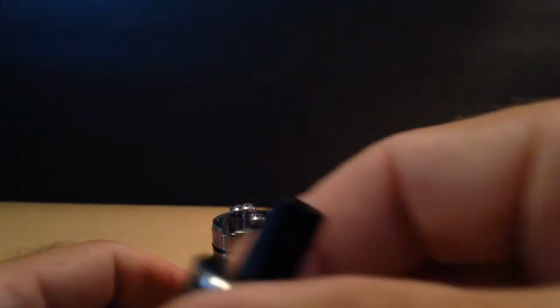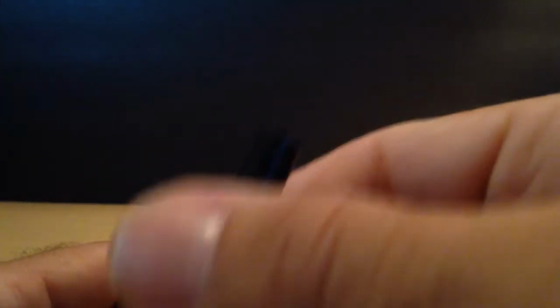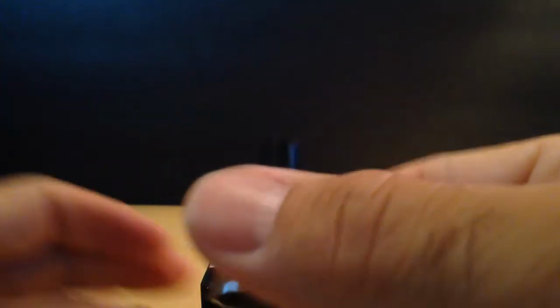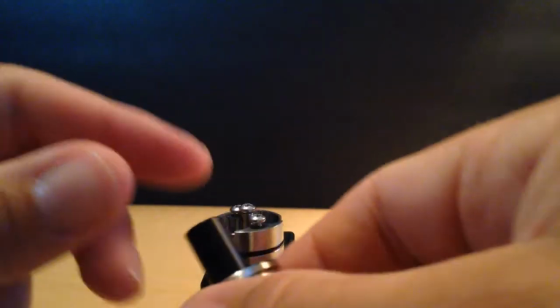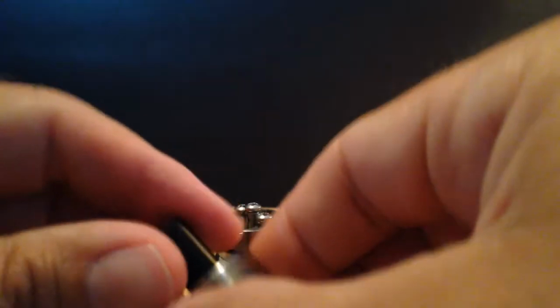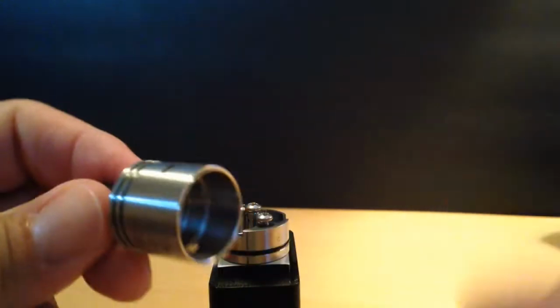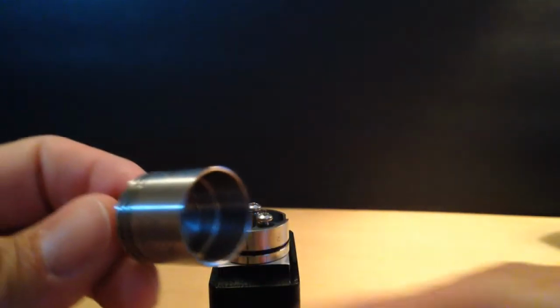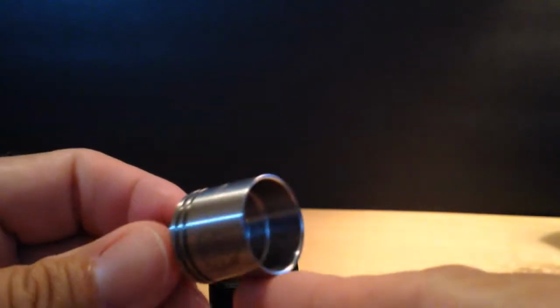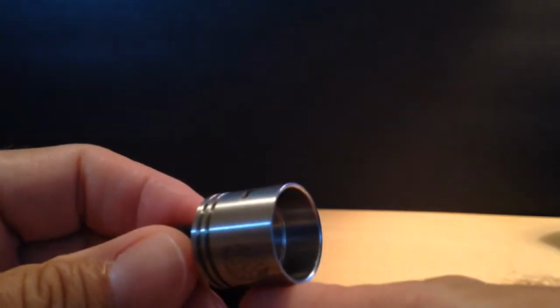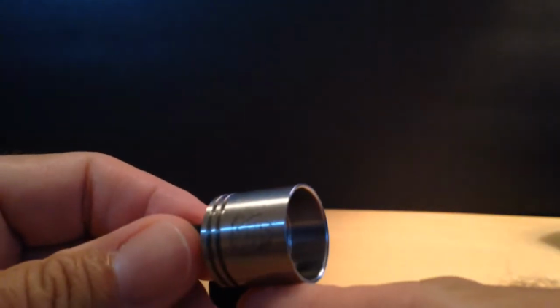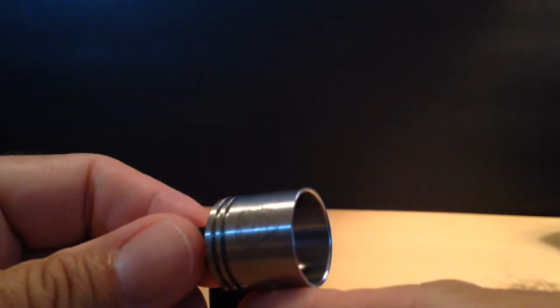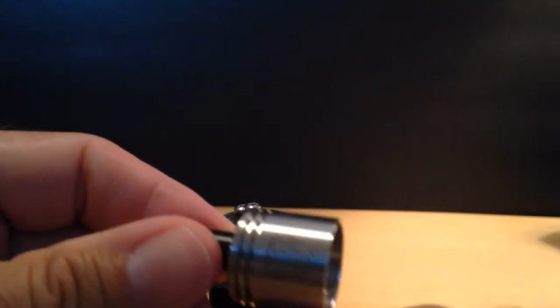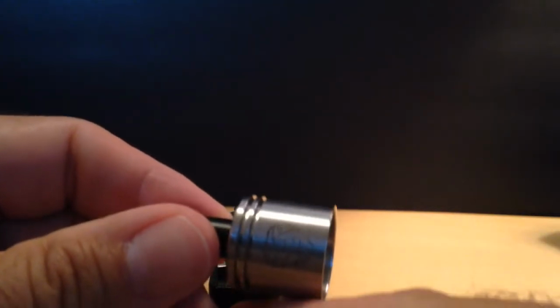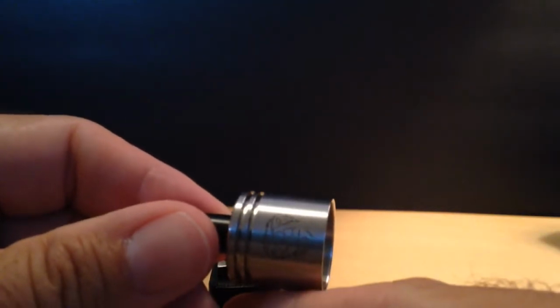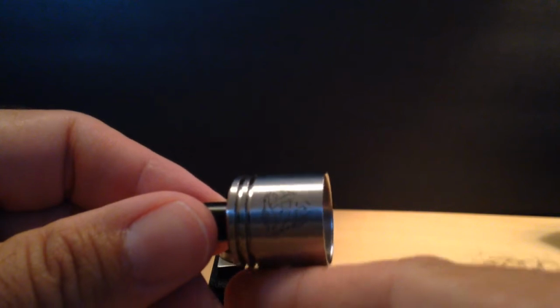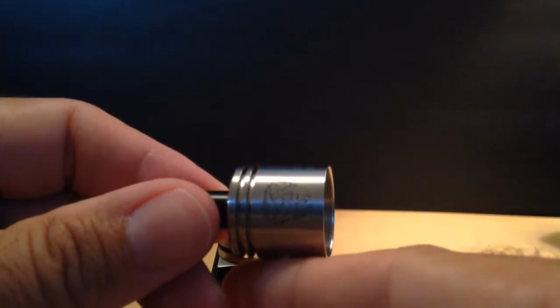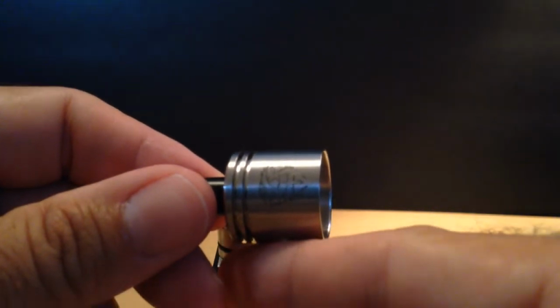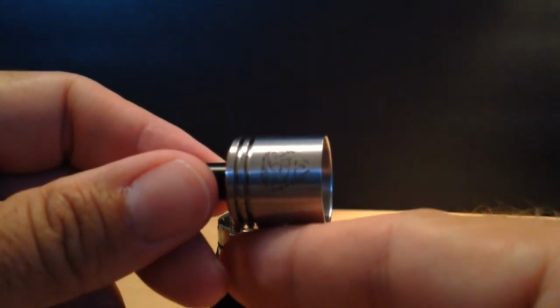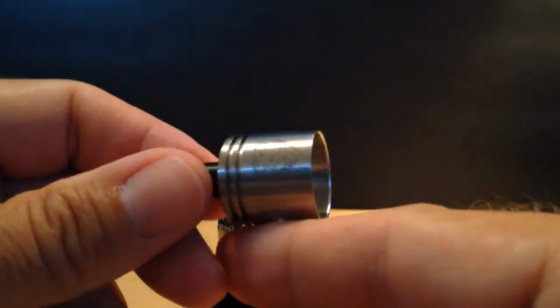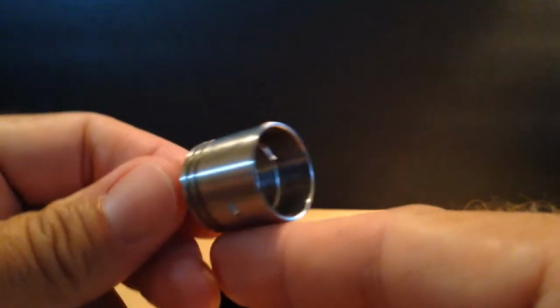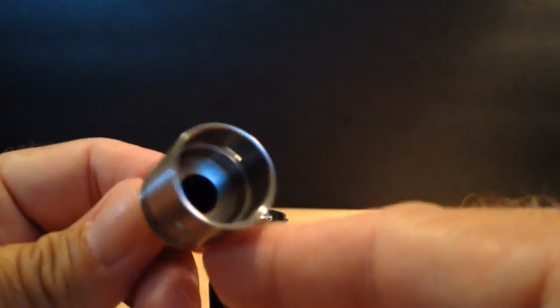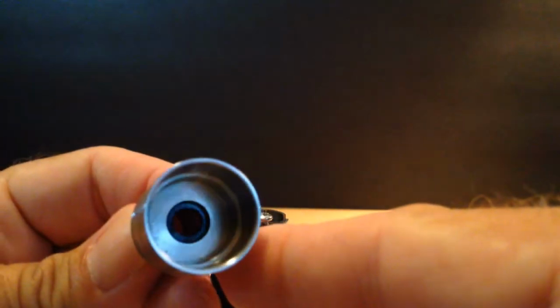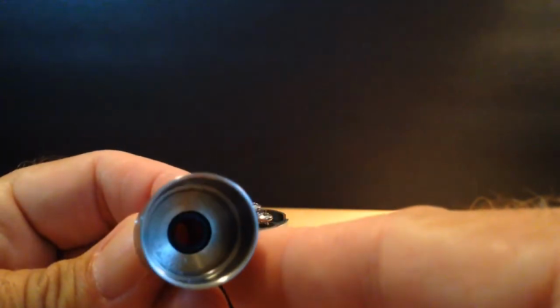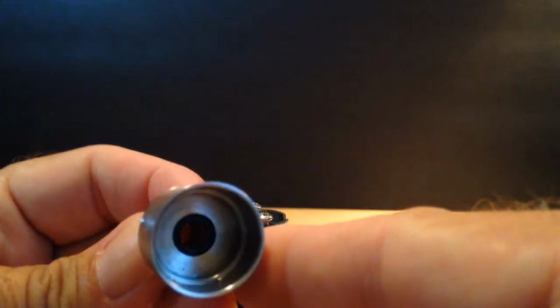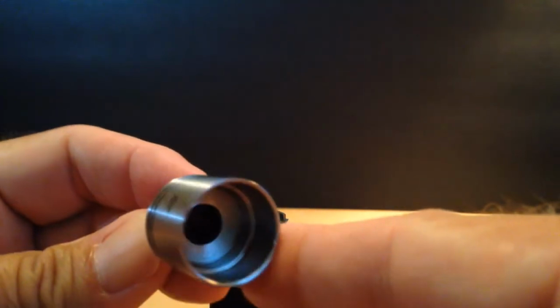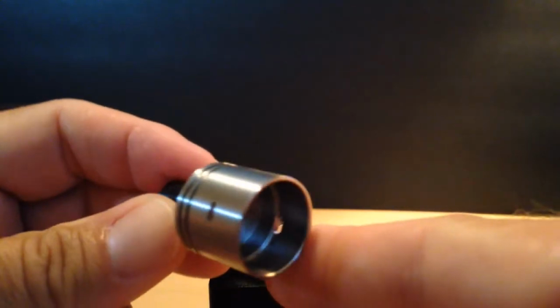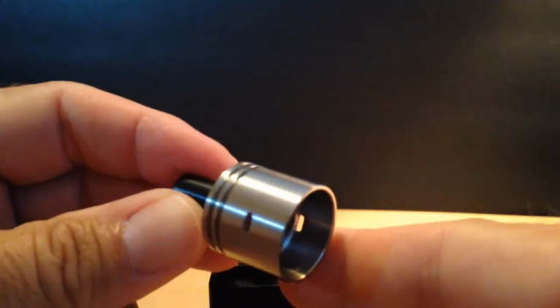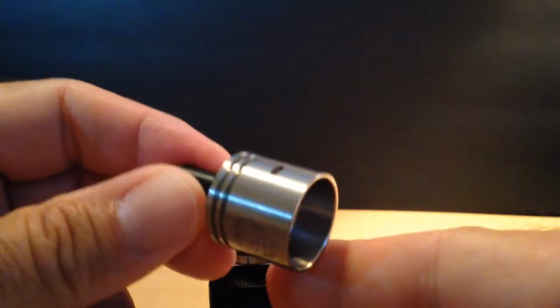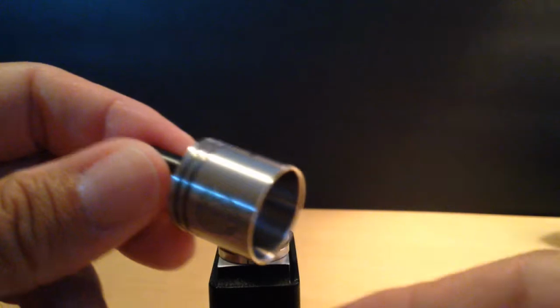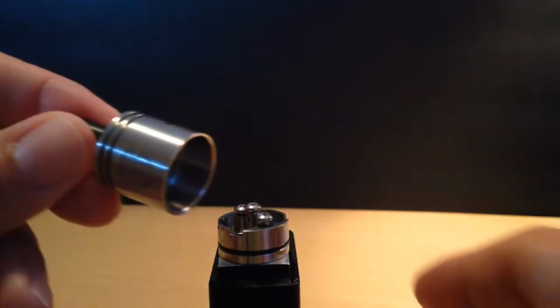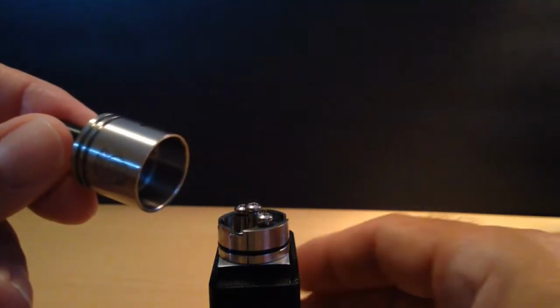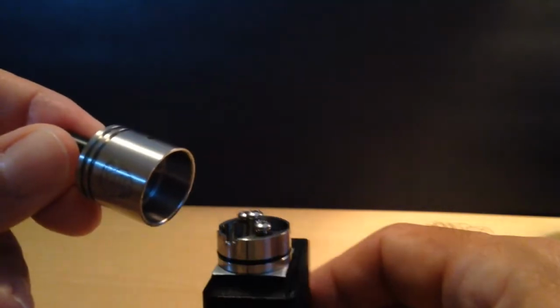All stainless steel construction. Does not come with that drip tip — that's my own tip. You can see the killer engraving on it. Shallow chamber, dual AFC.